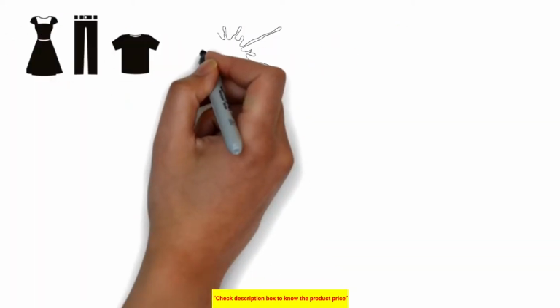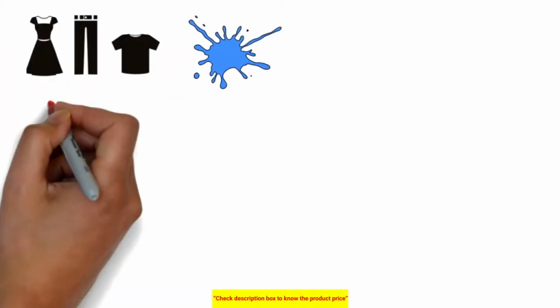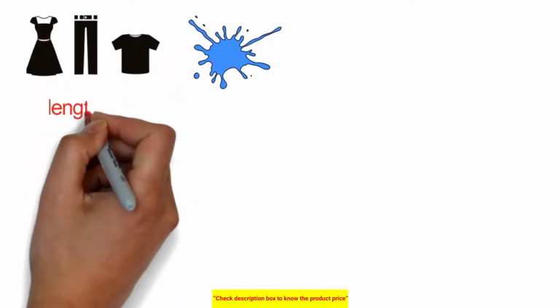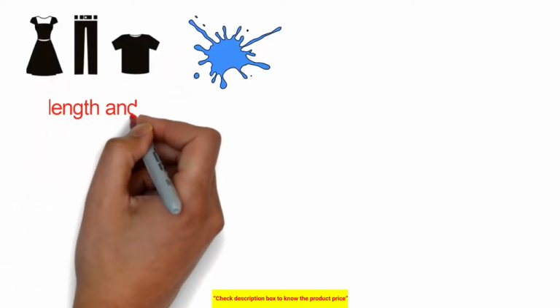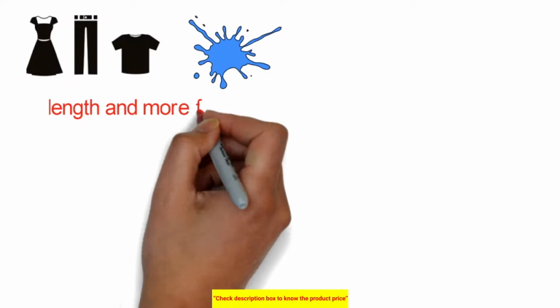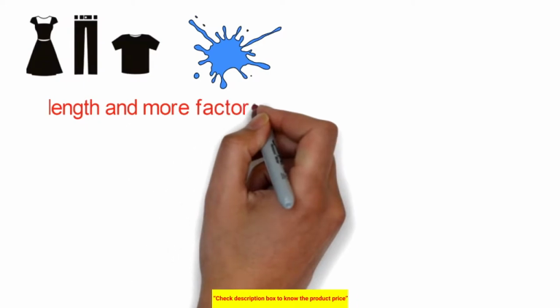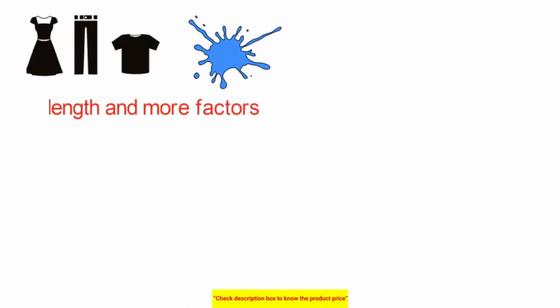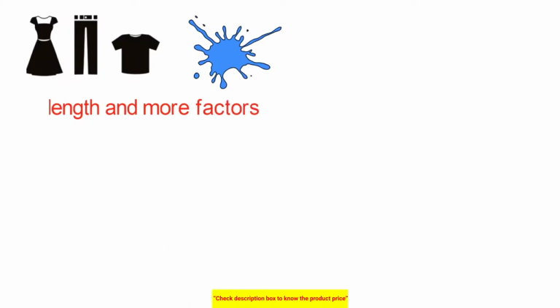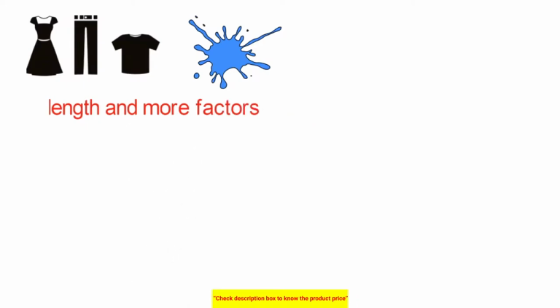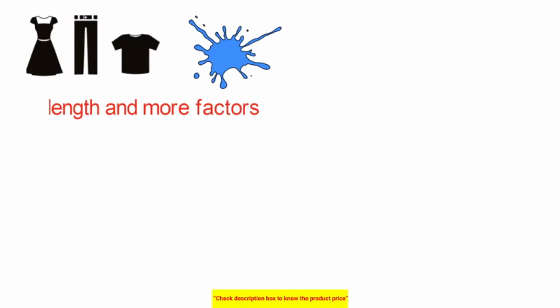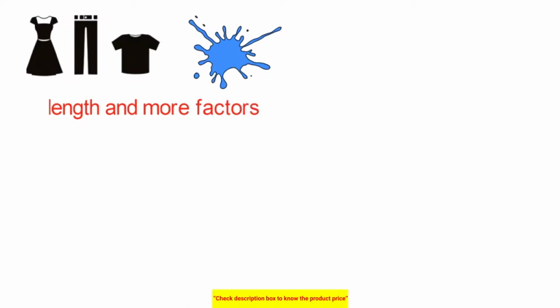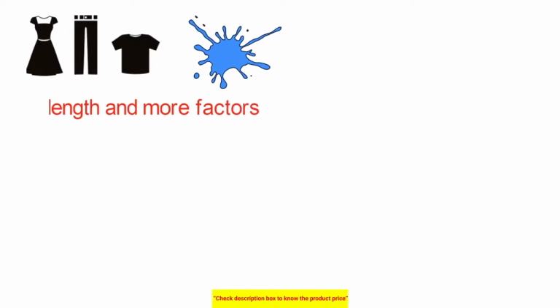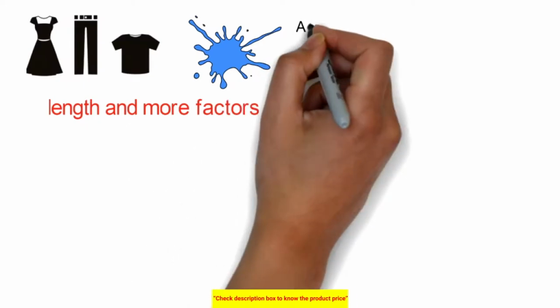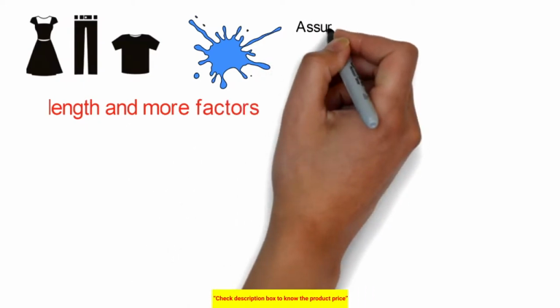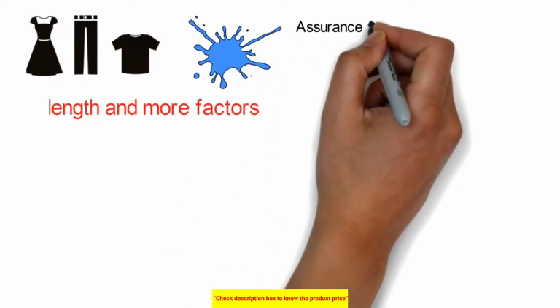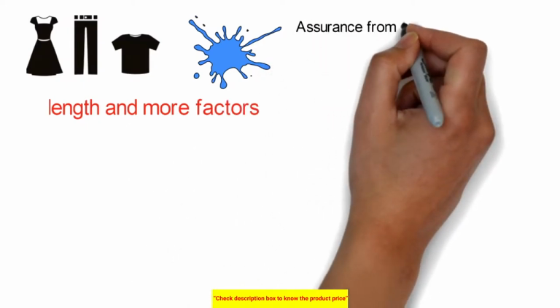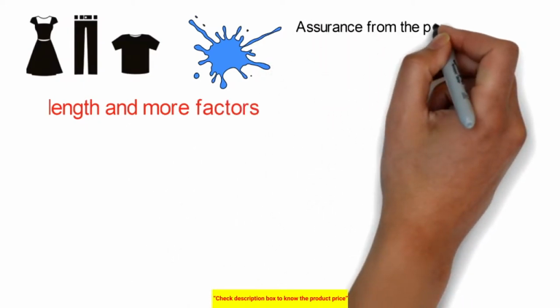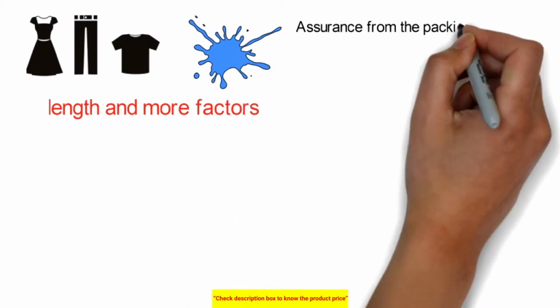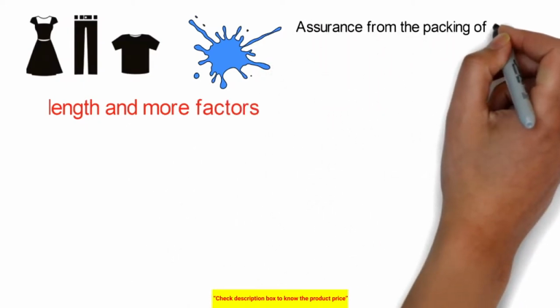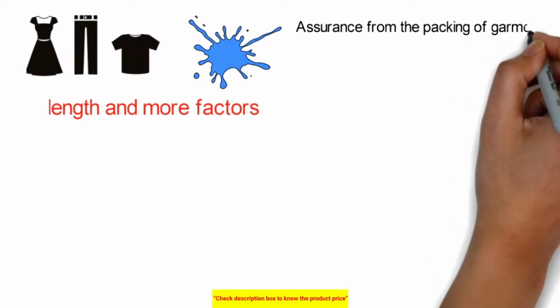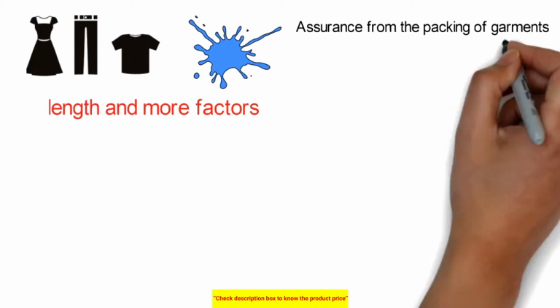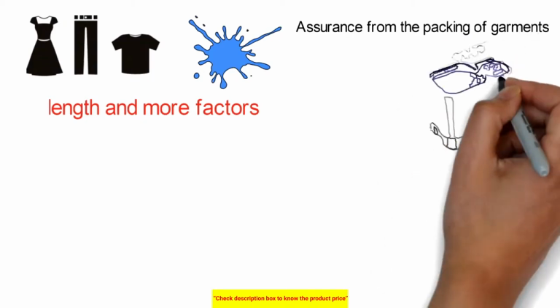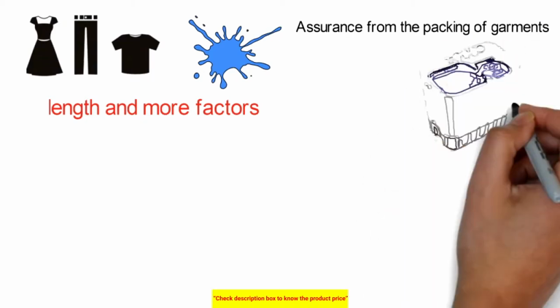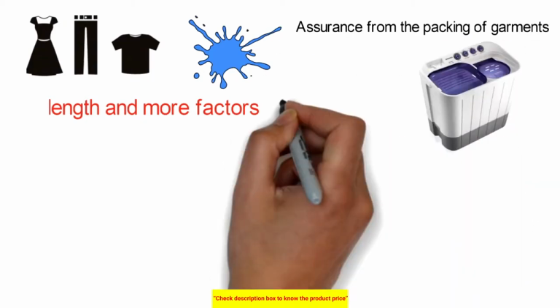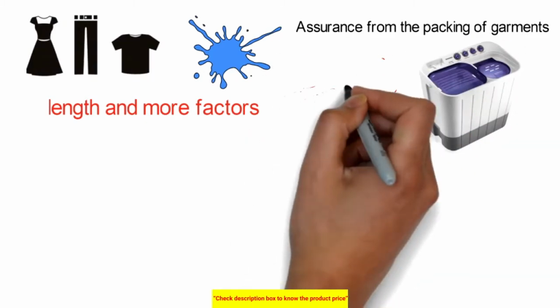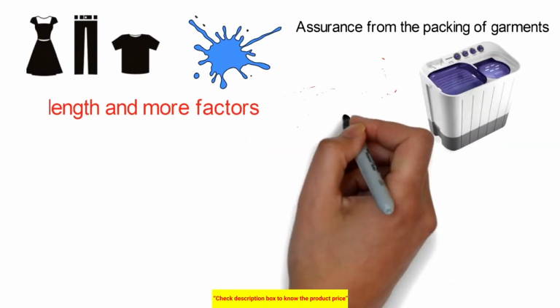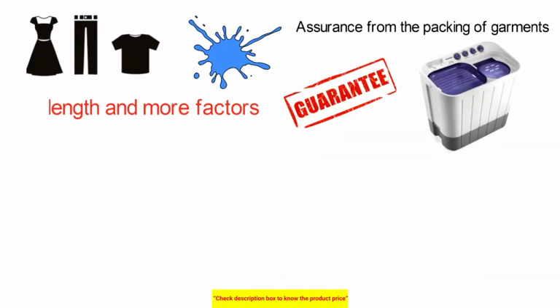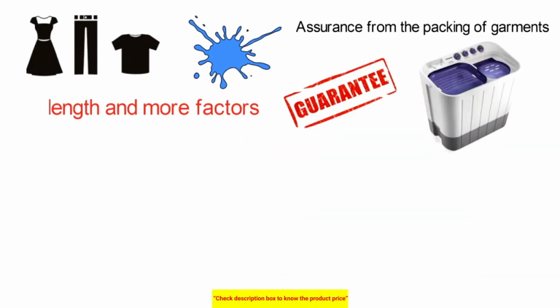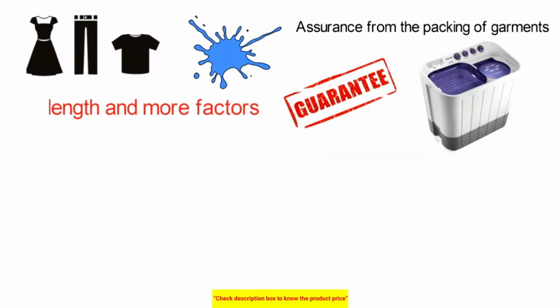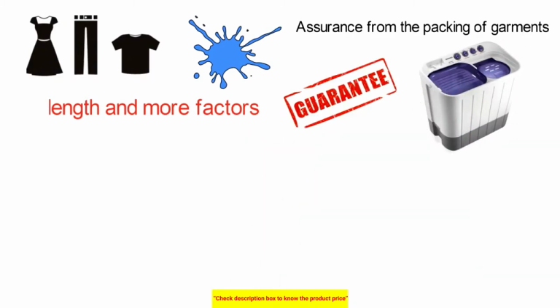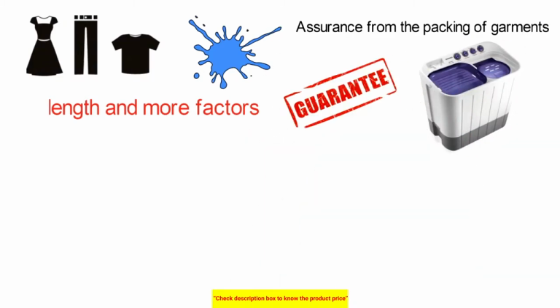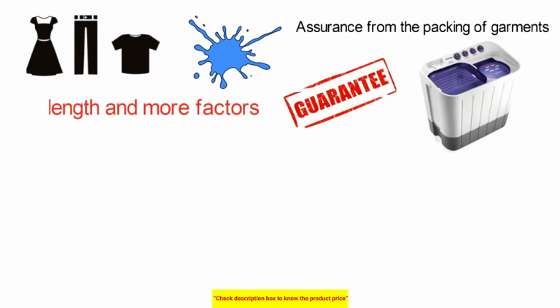Likewise, you can decide the water level, length, and more factors of the cycle. This feature helps you avoid any unwanted disturbance during washing.